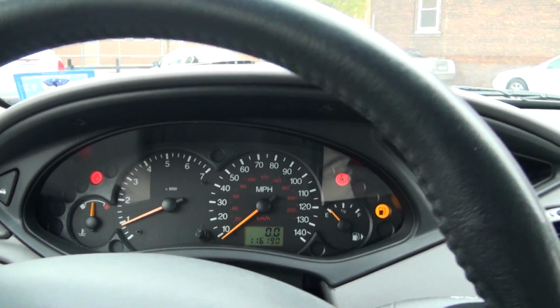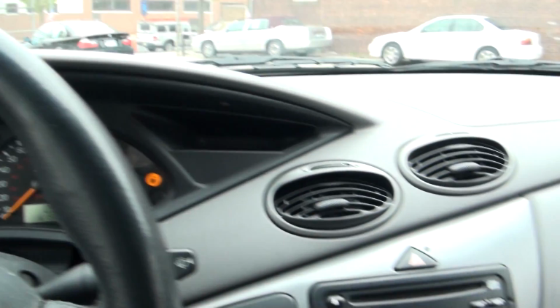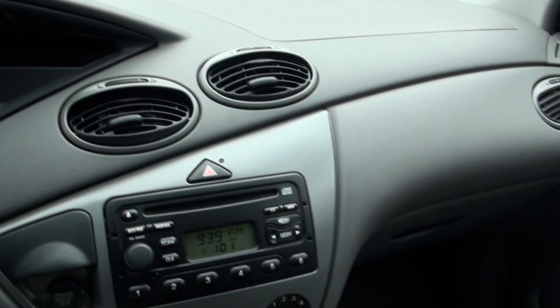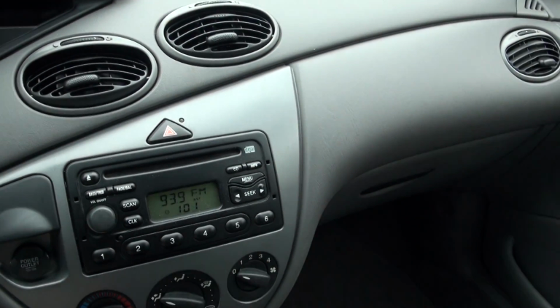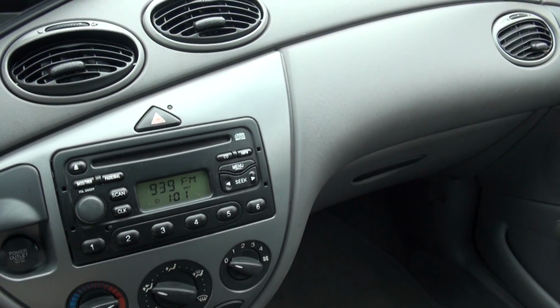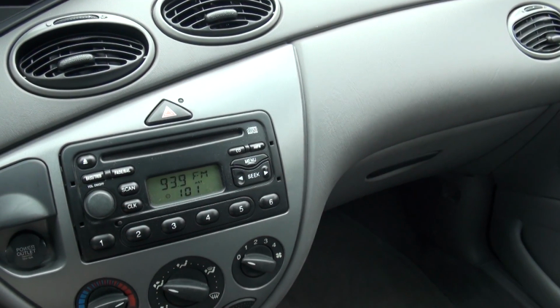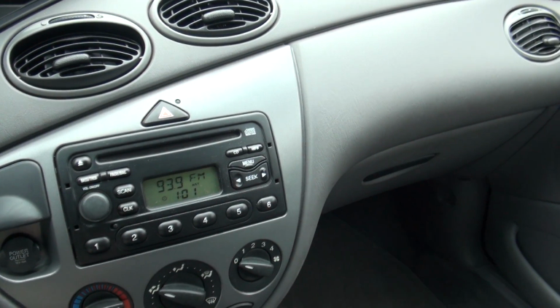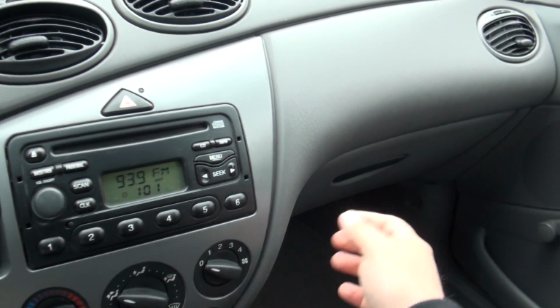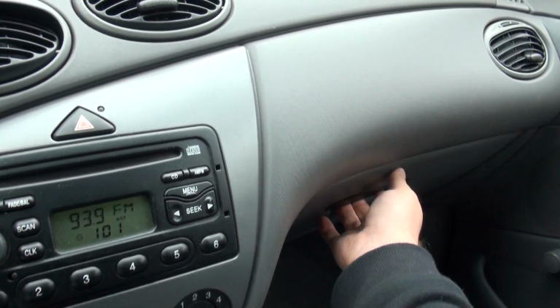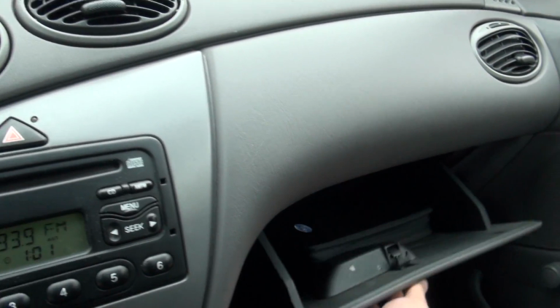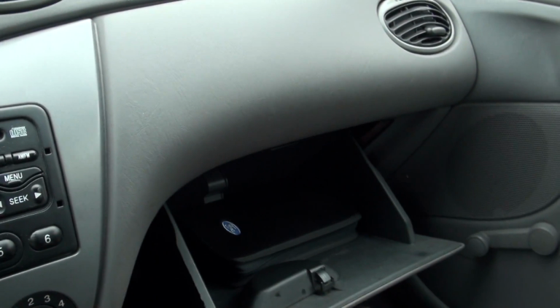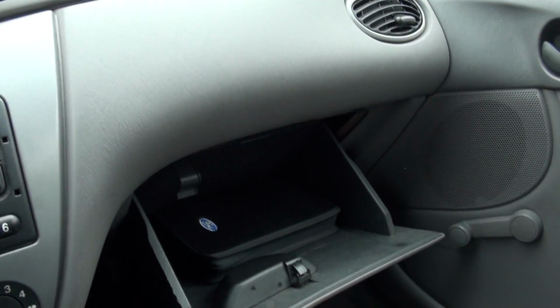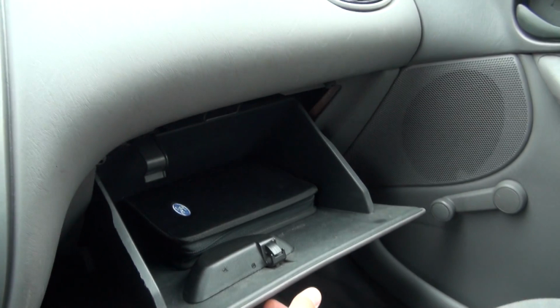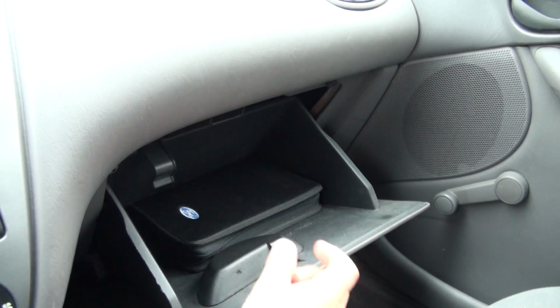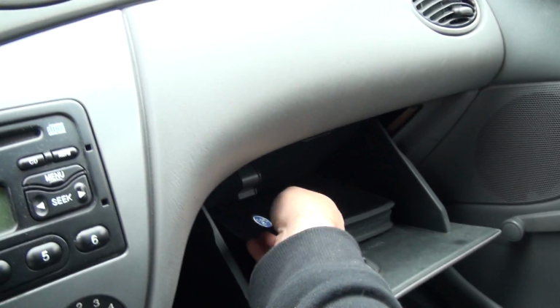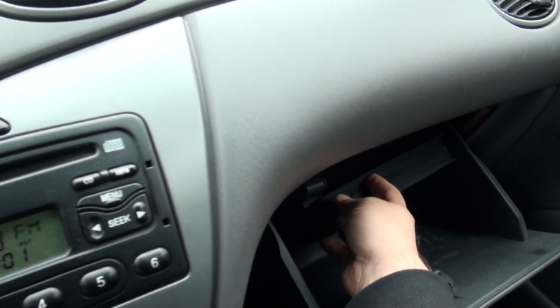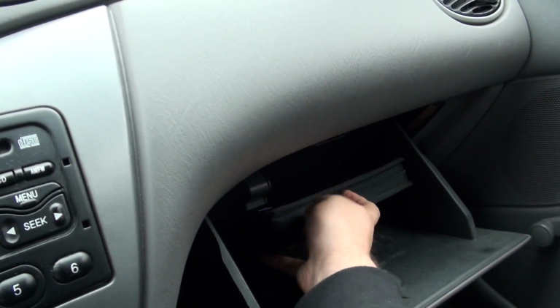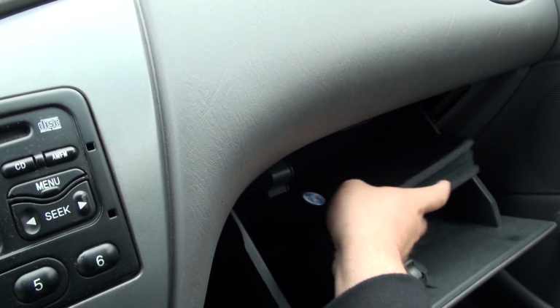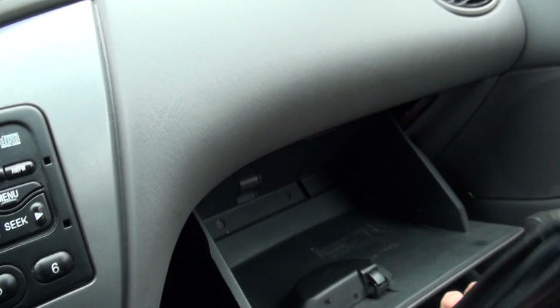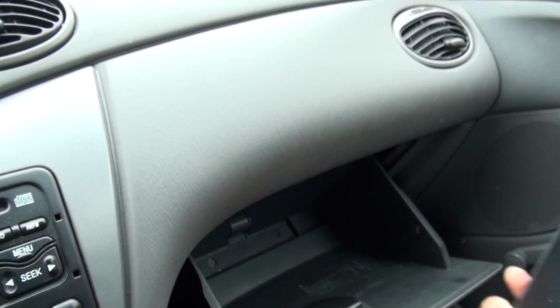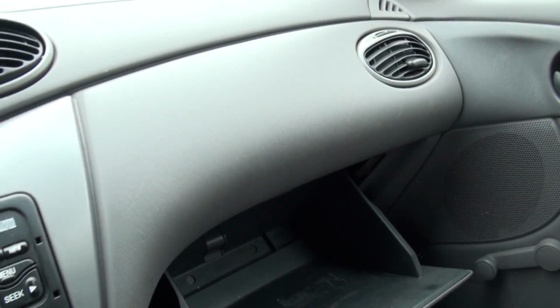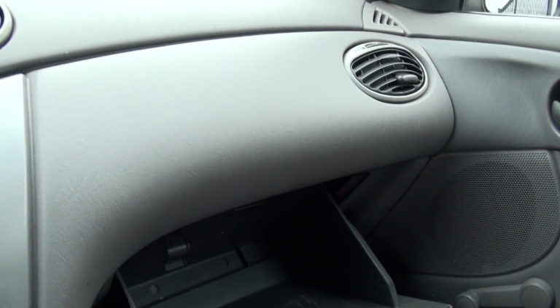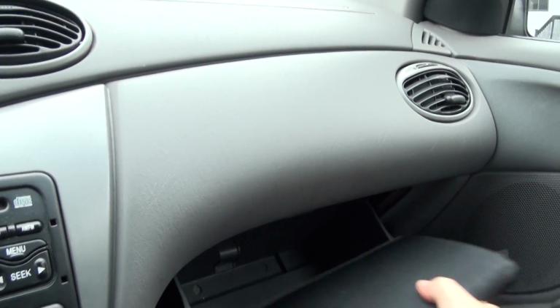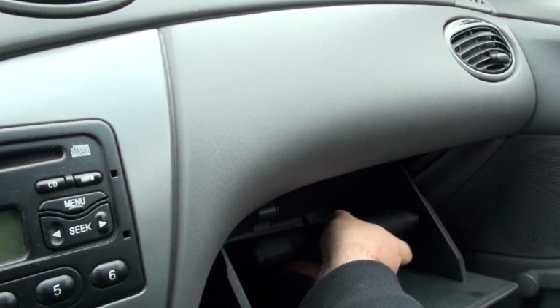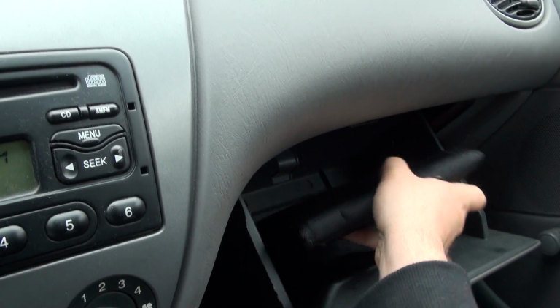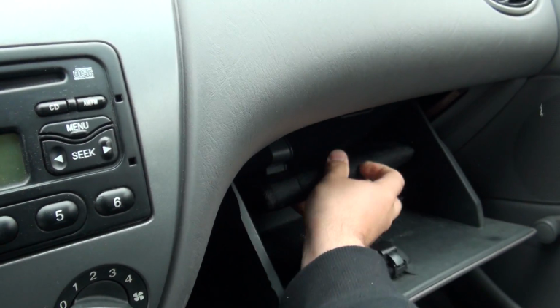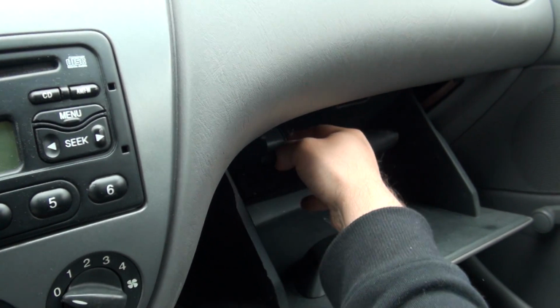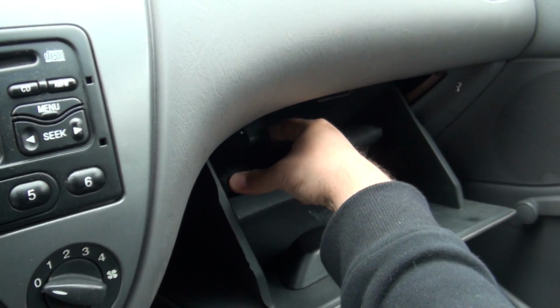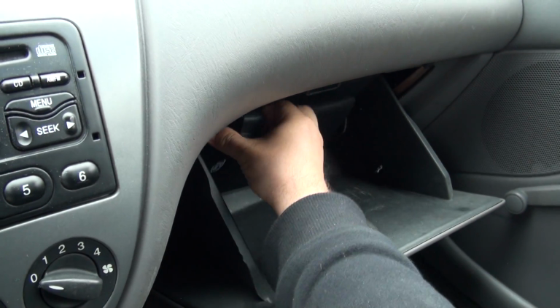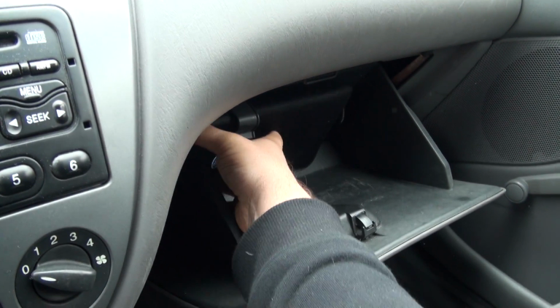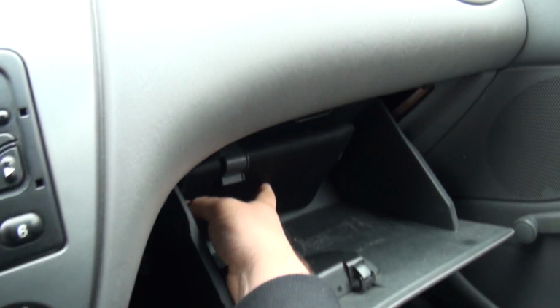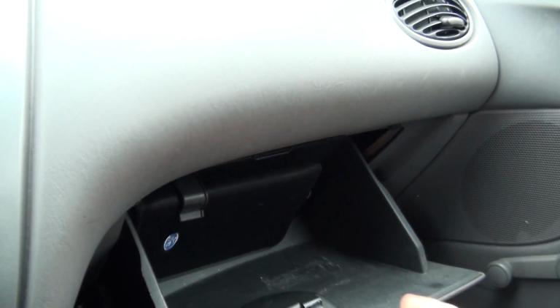116 on the odometer. Has a CD player. Has the owner's manual in there — this compartment here actually holds the owner's manual. Yeah, look at that, pretty cool.